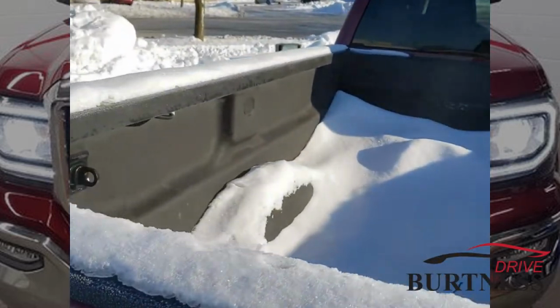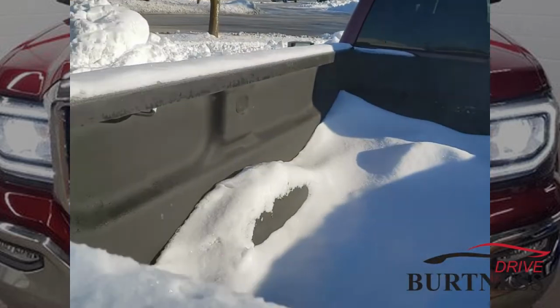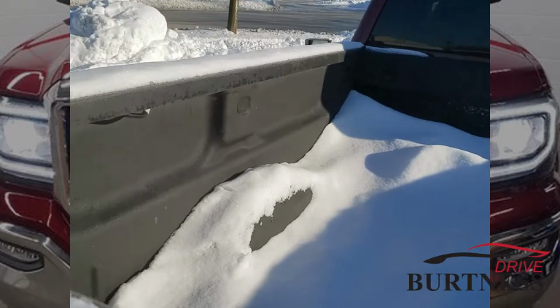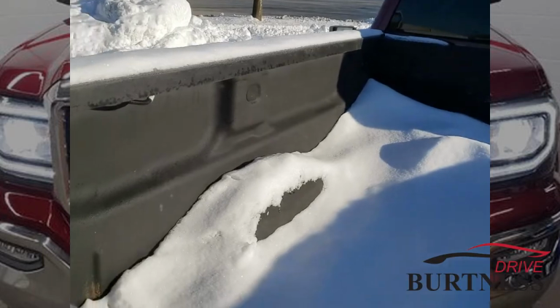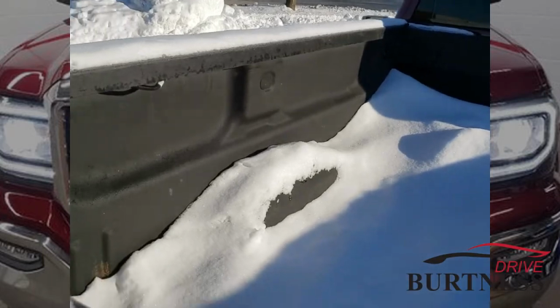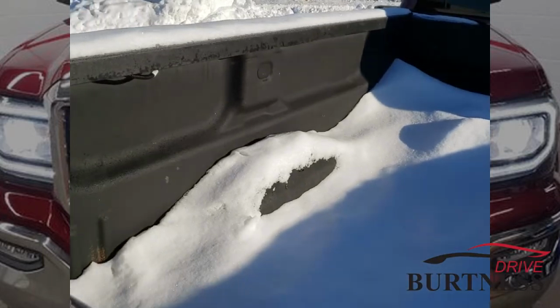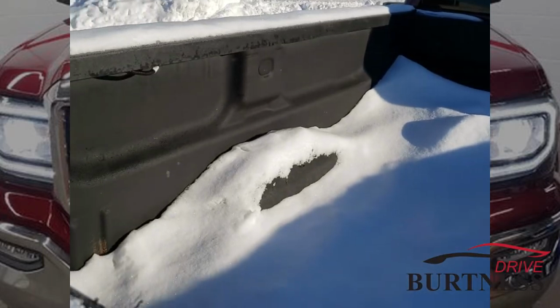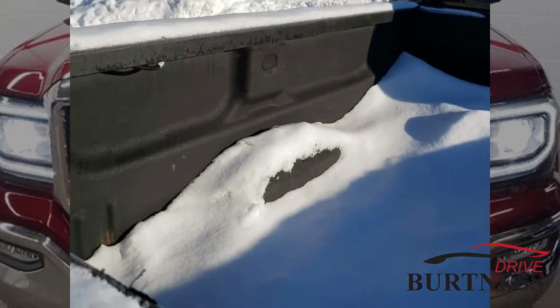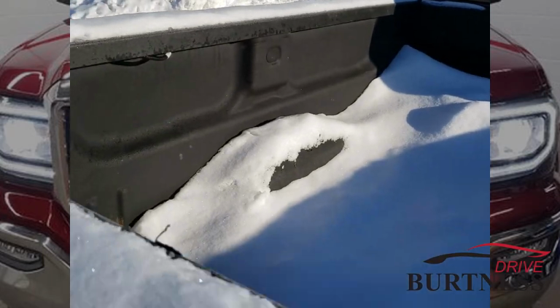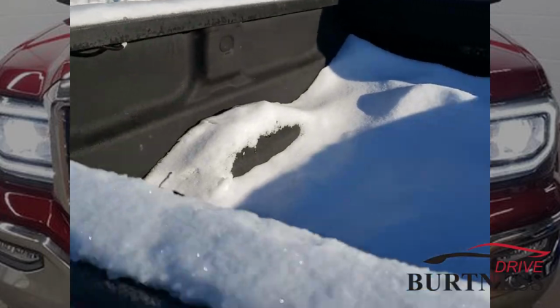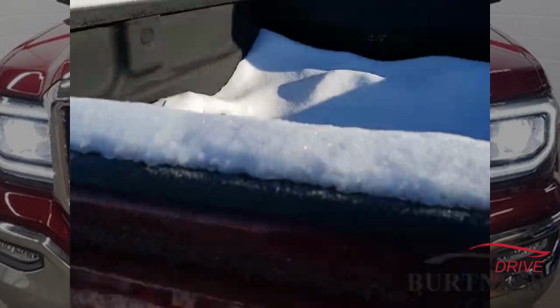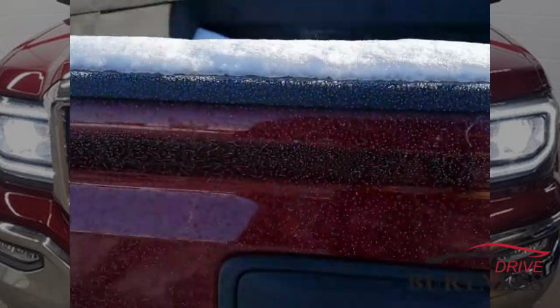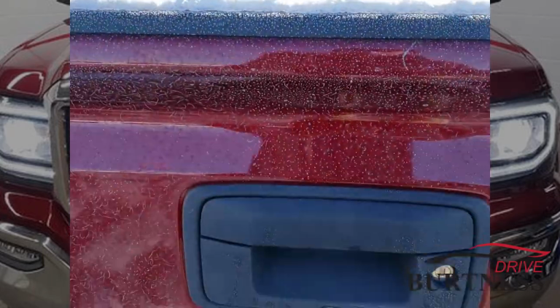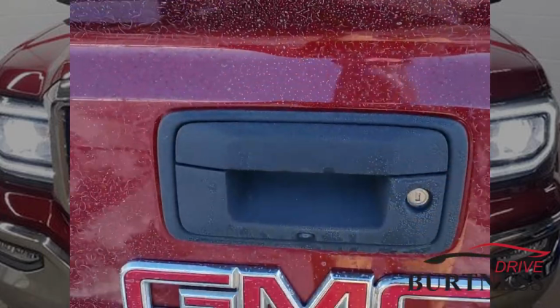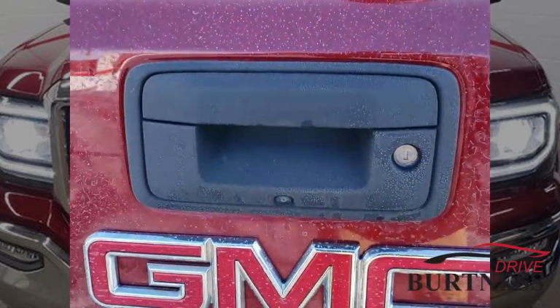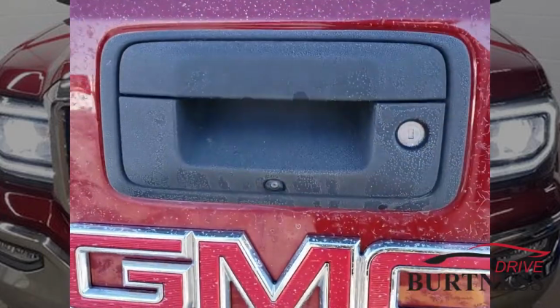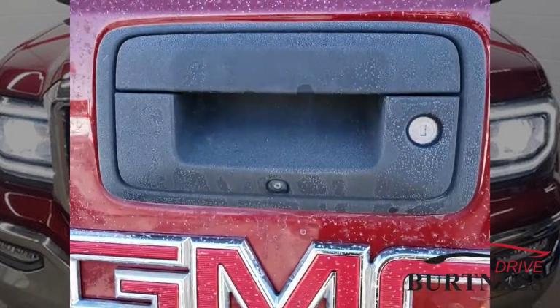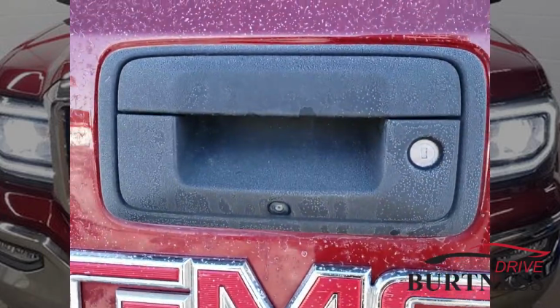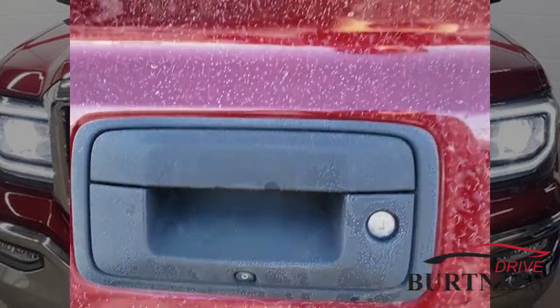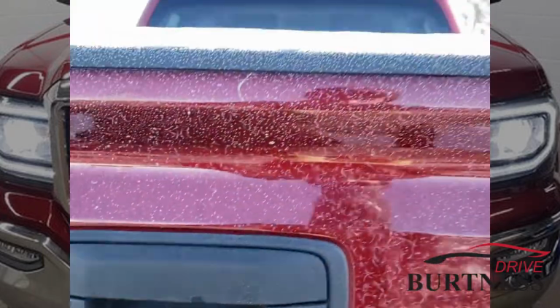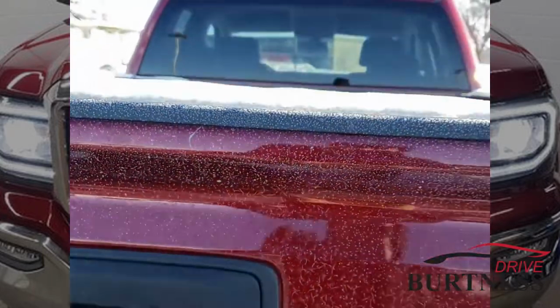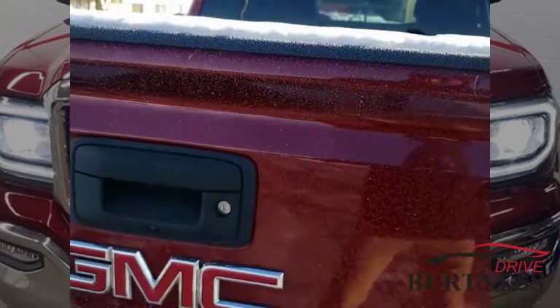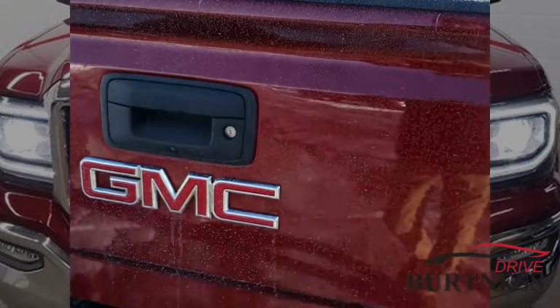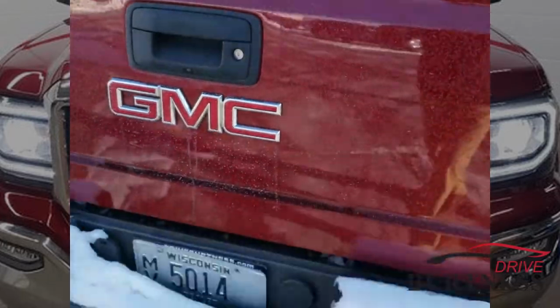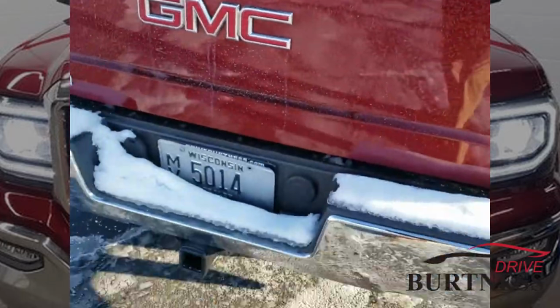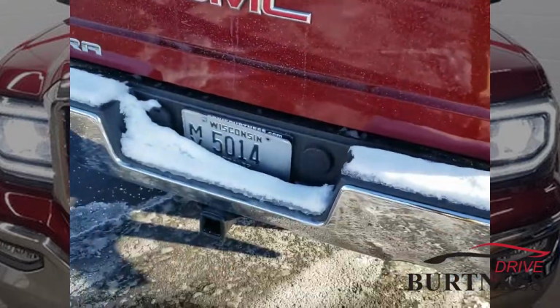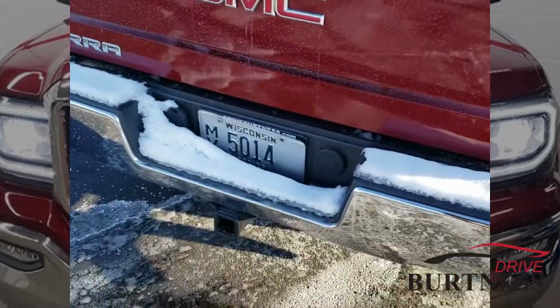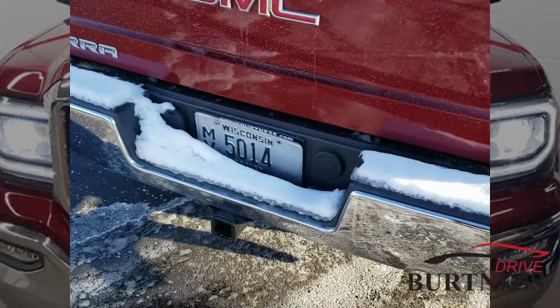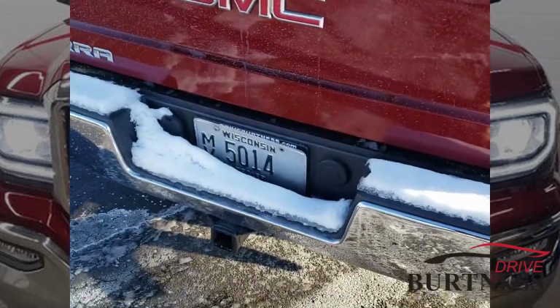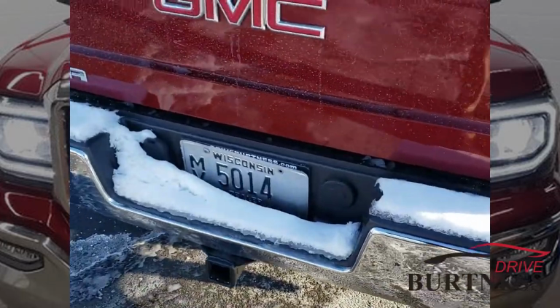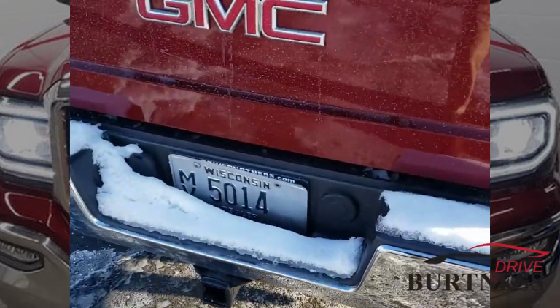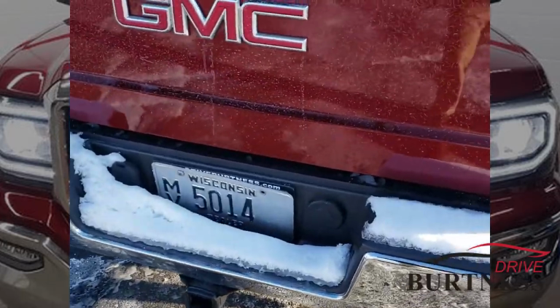Got a spray-in bed liner here, backup camera, hitch, and all the adapters for it here.